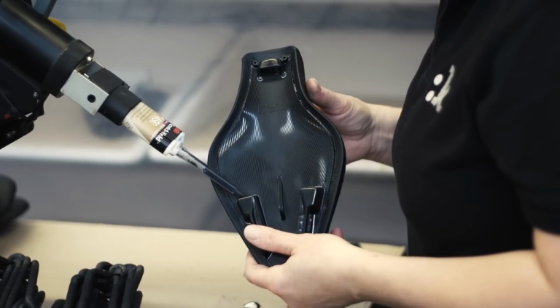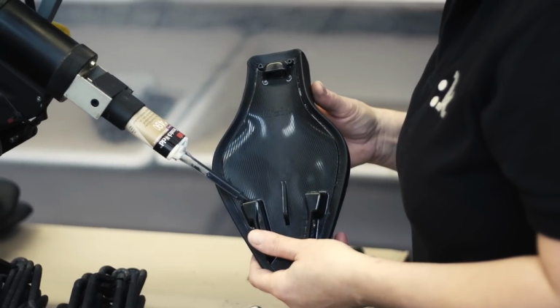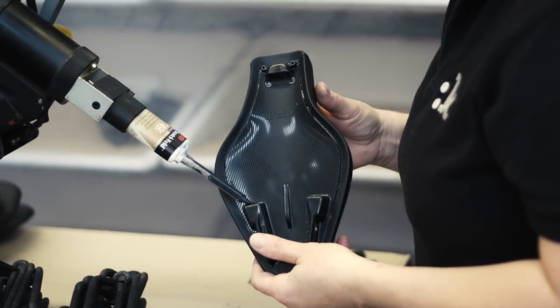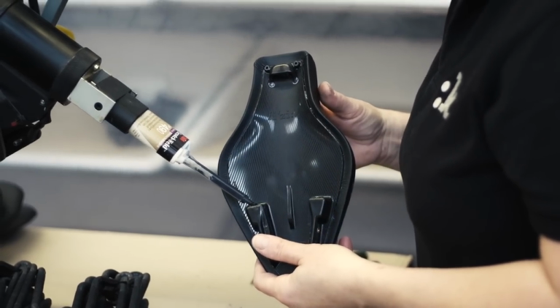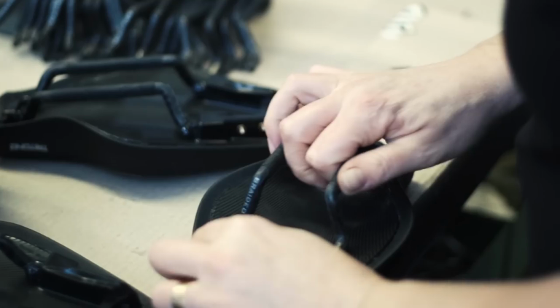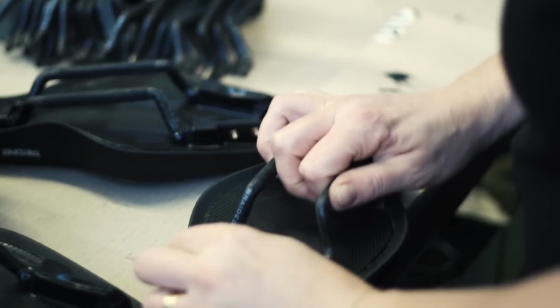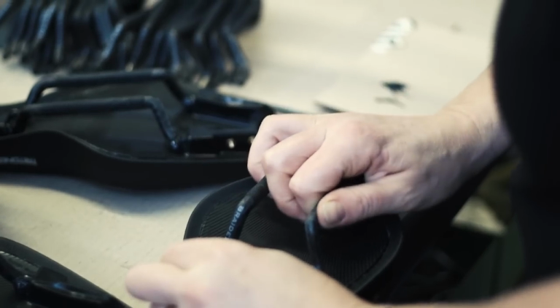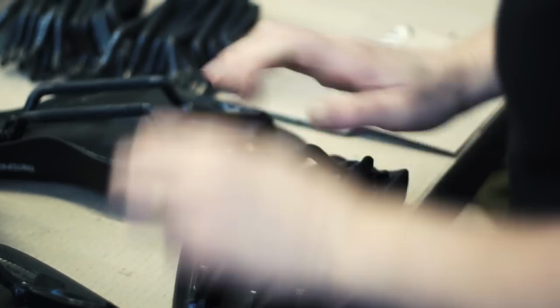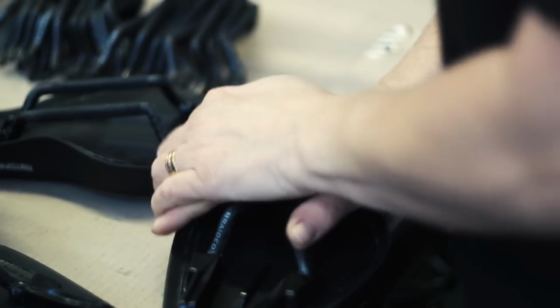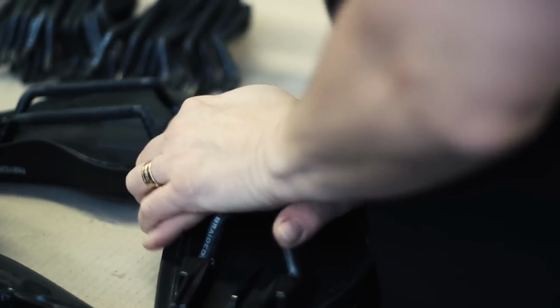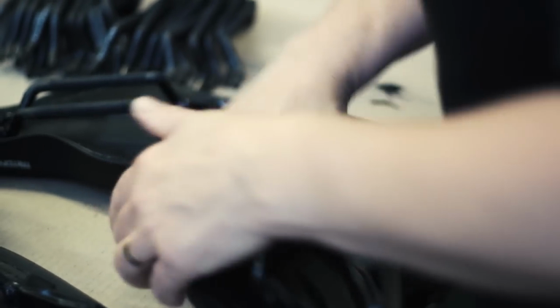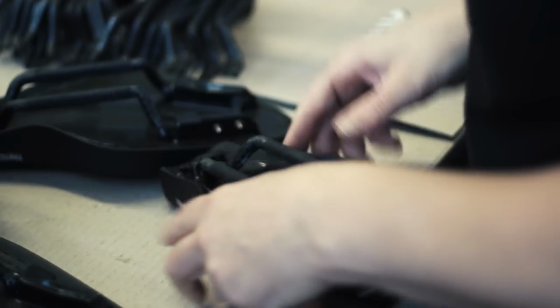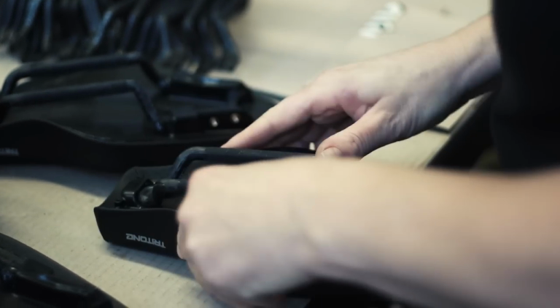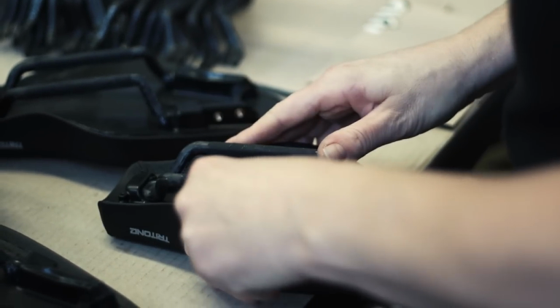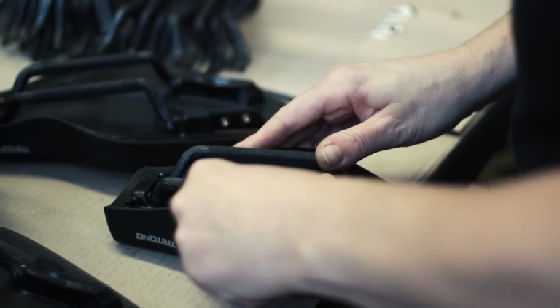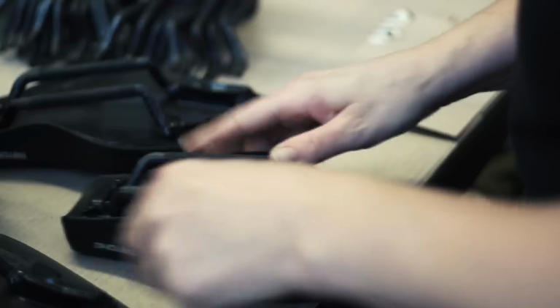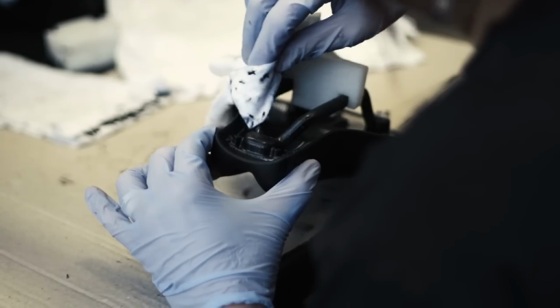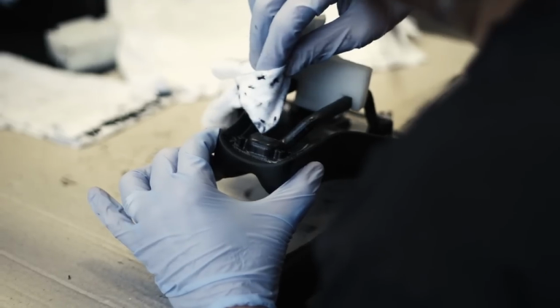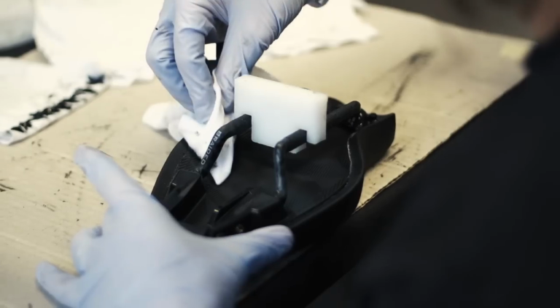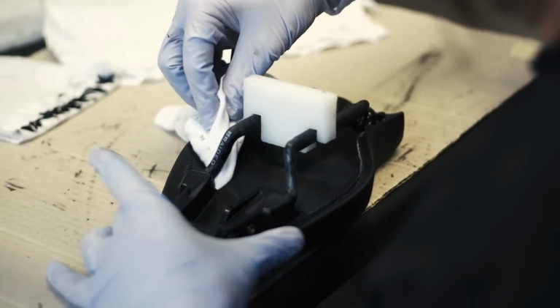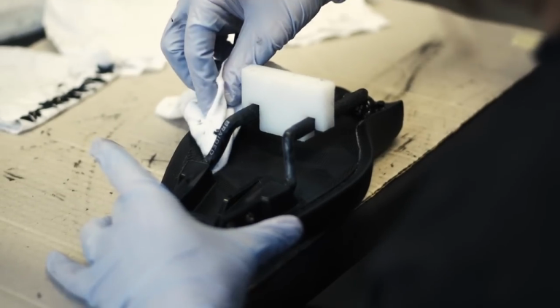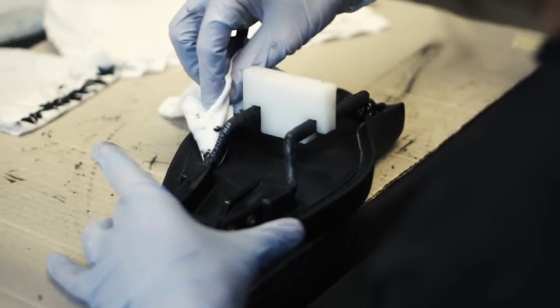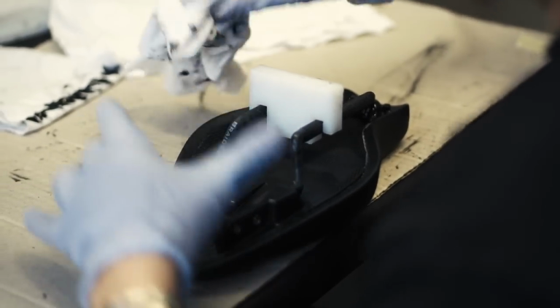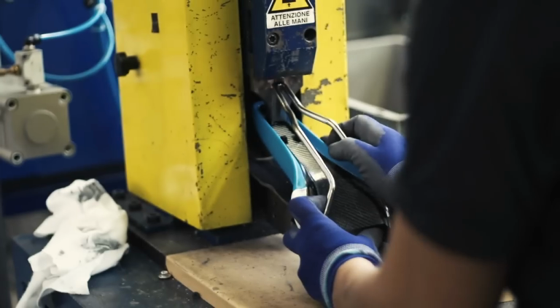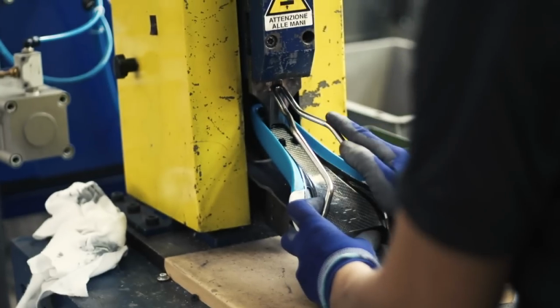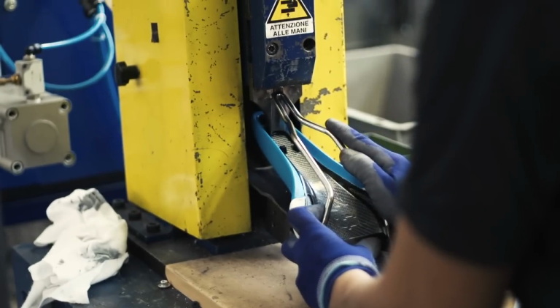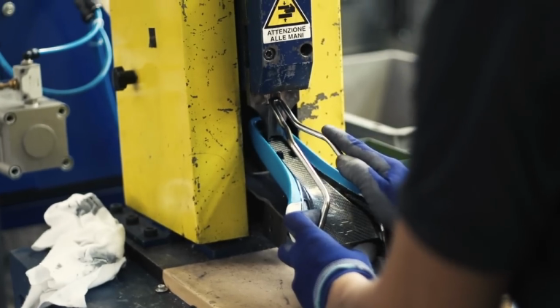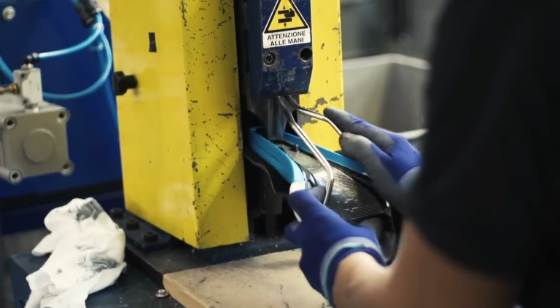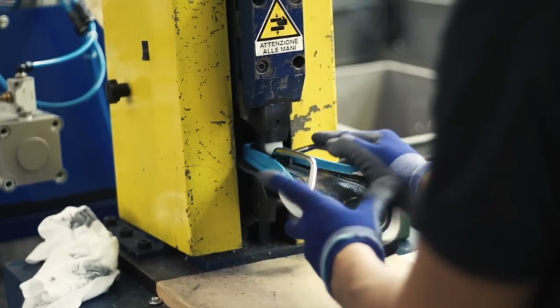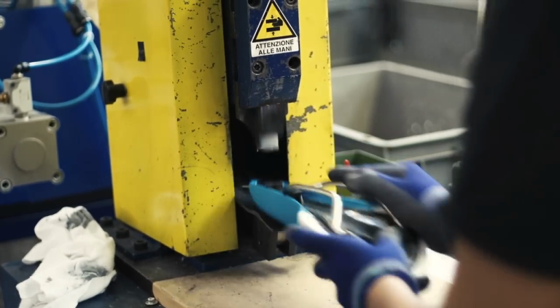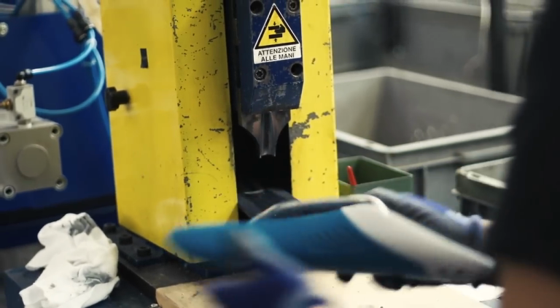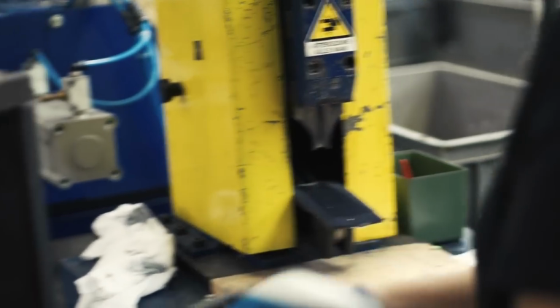Carbon rails are glued in by hand, with dentist tools used to remove excess glue, whilst aluminium or titanium rails are snapped in with the help of a machine.